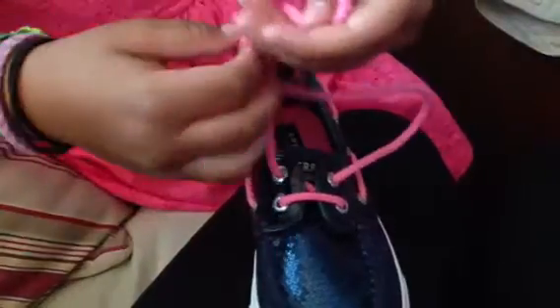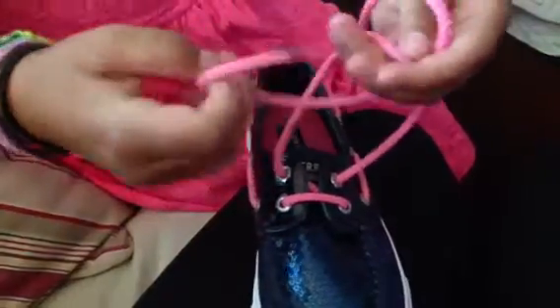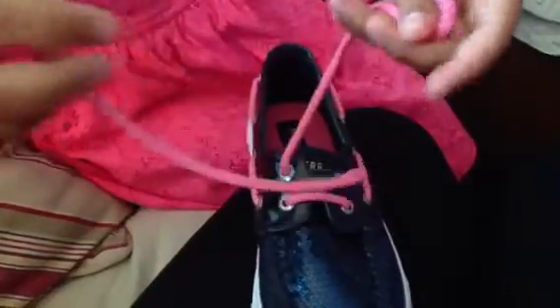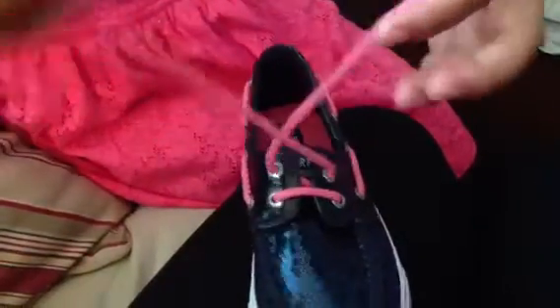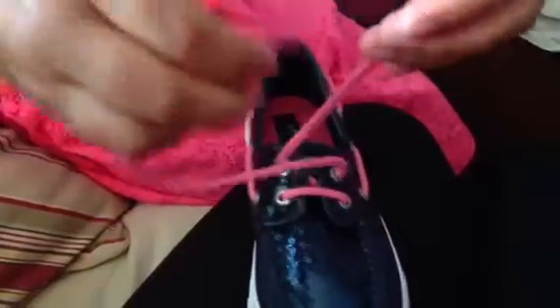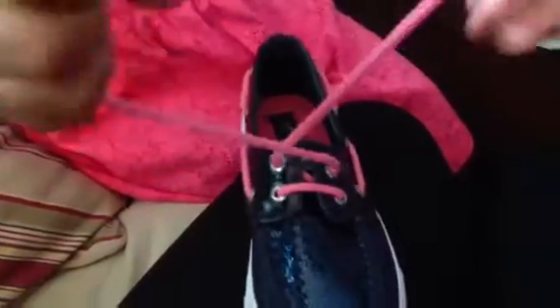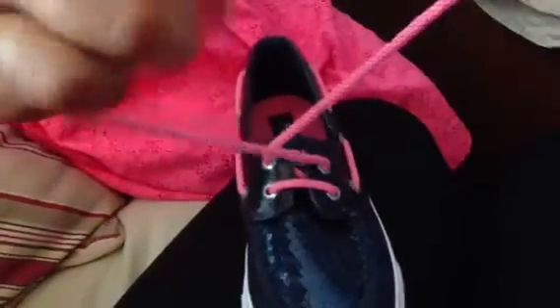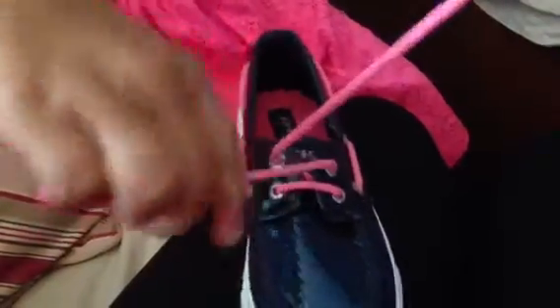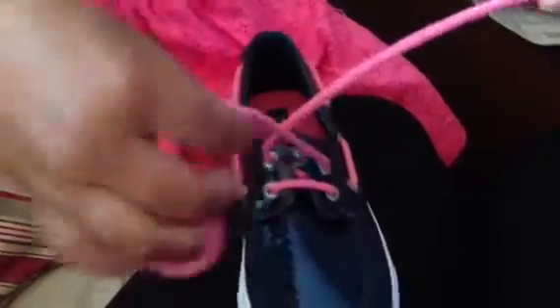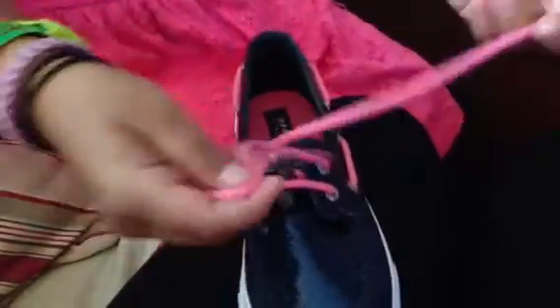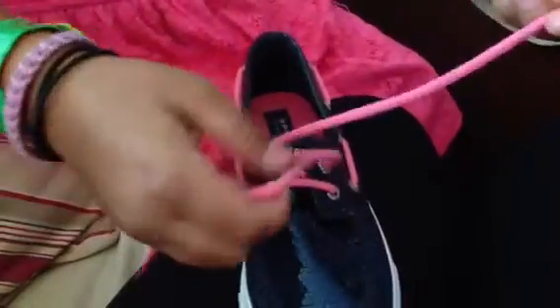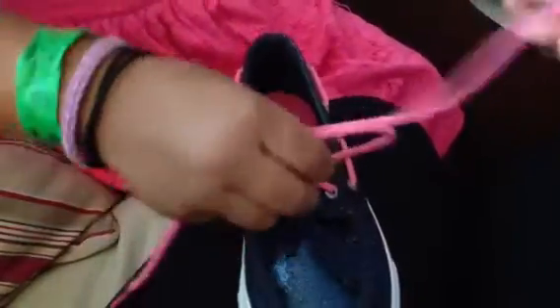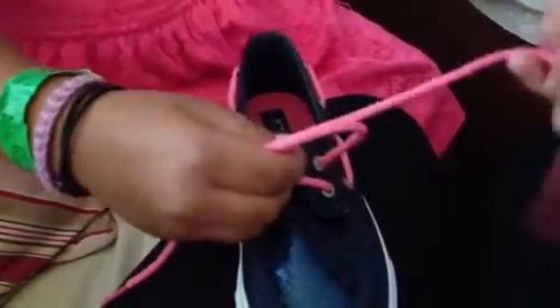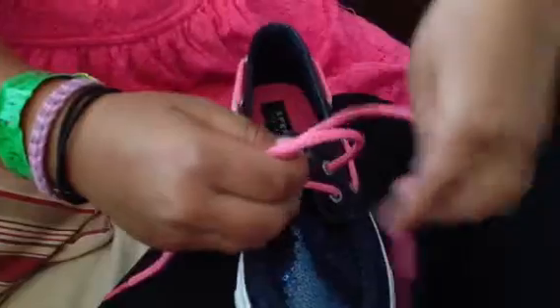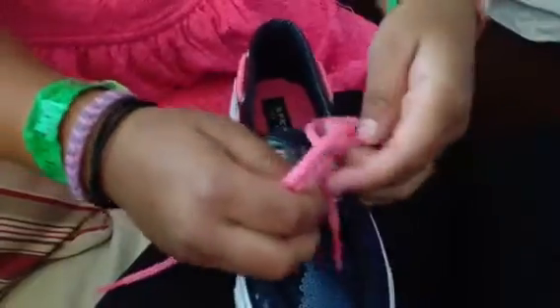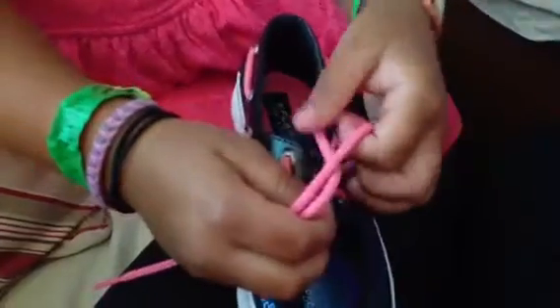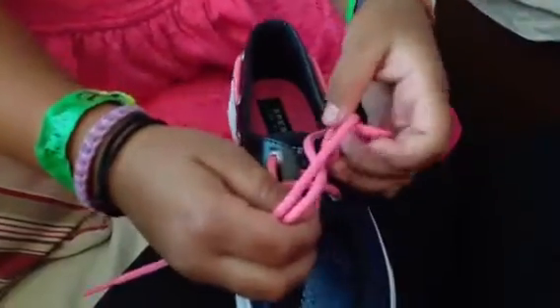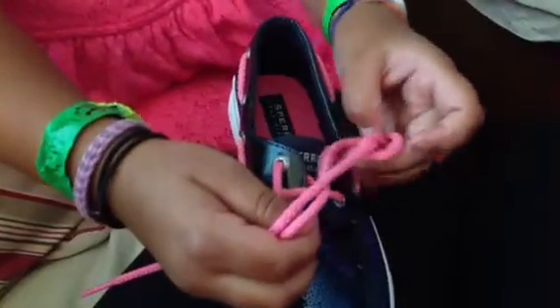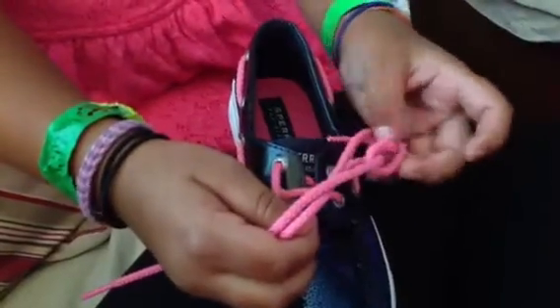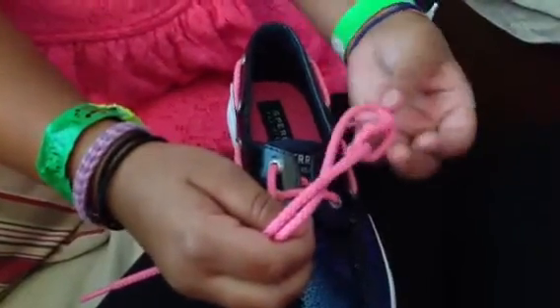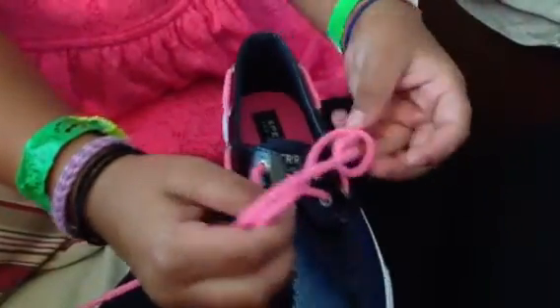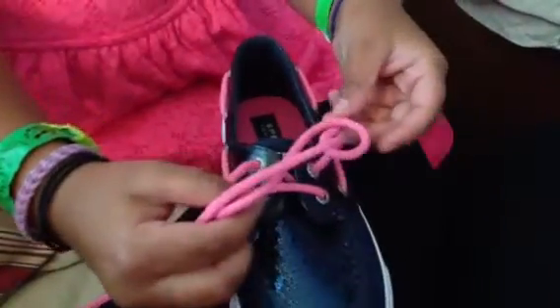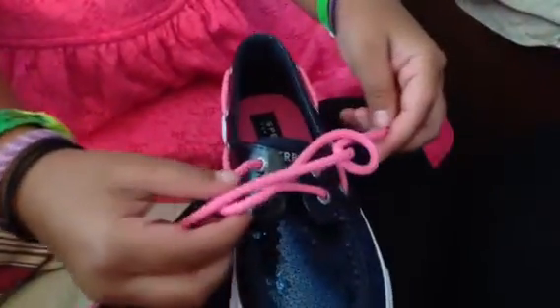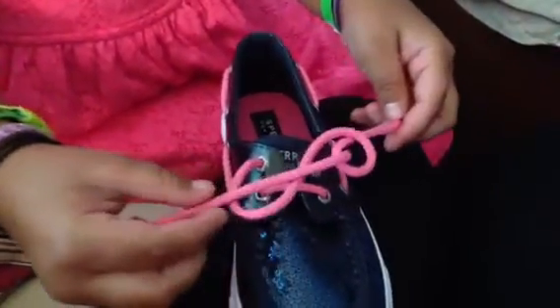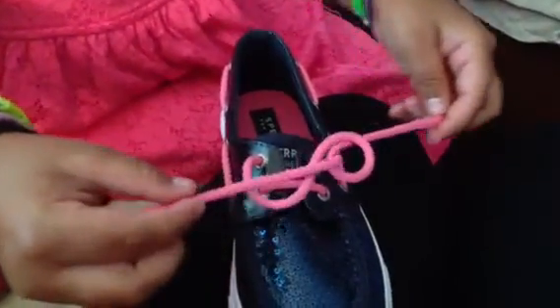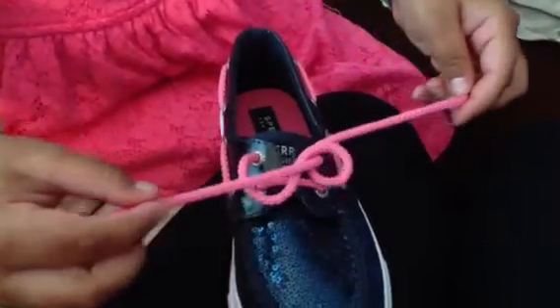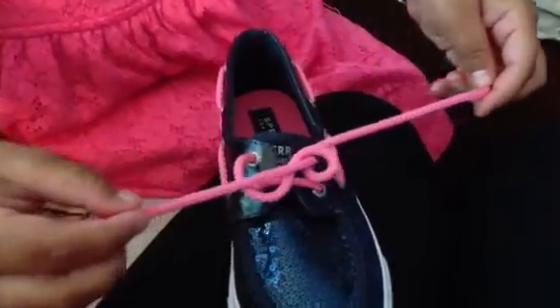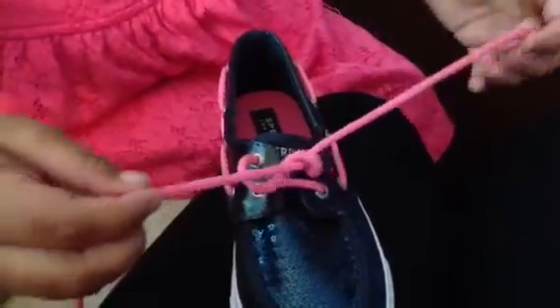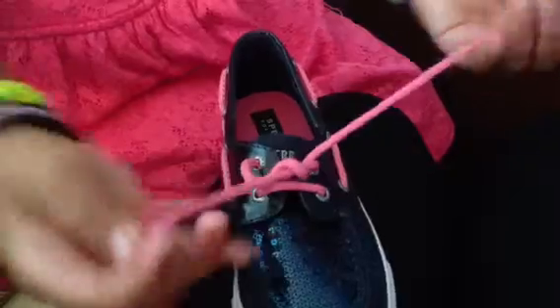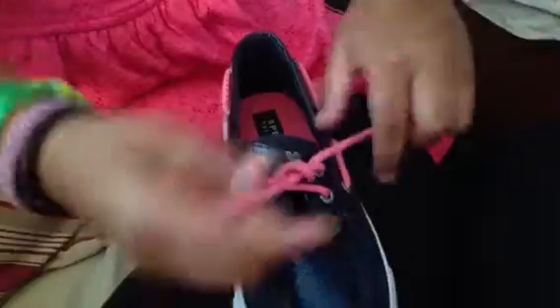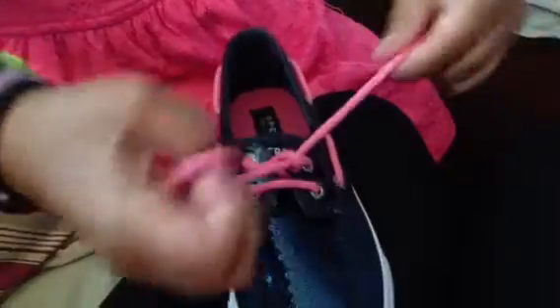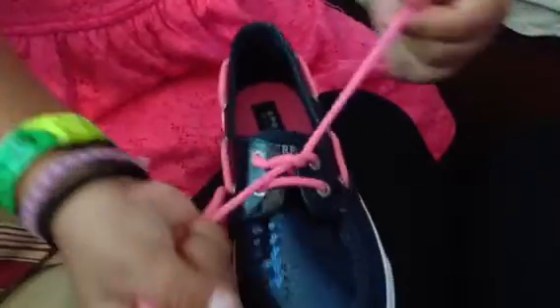Now, you make a knot — make it always so tight. Then you make it a really tight knot.